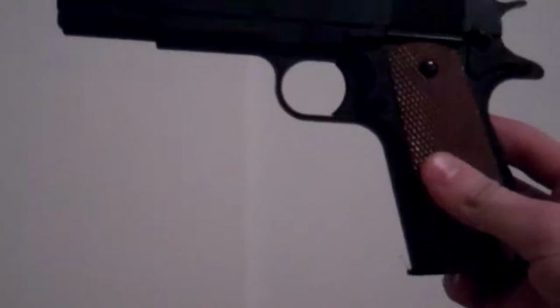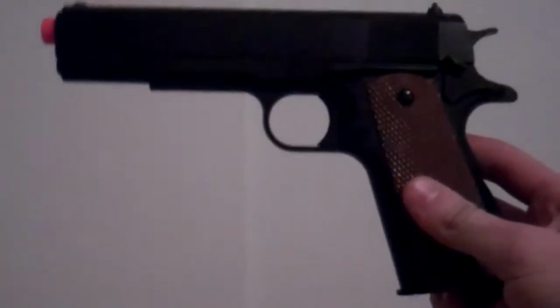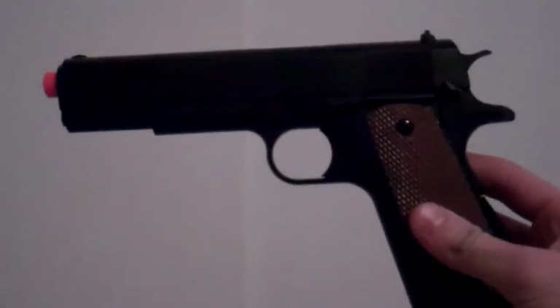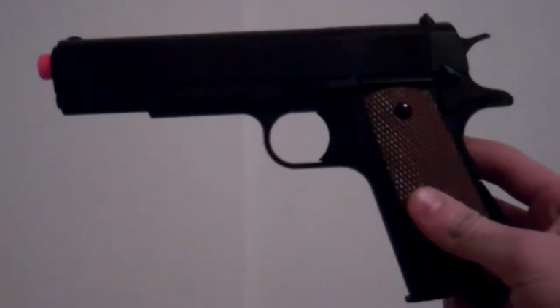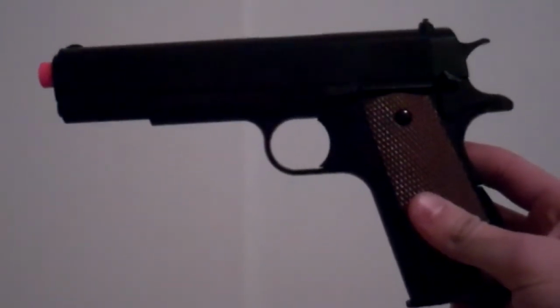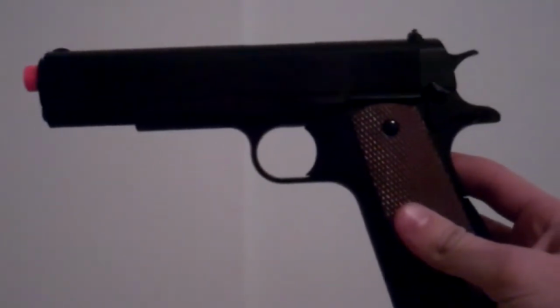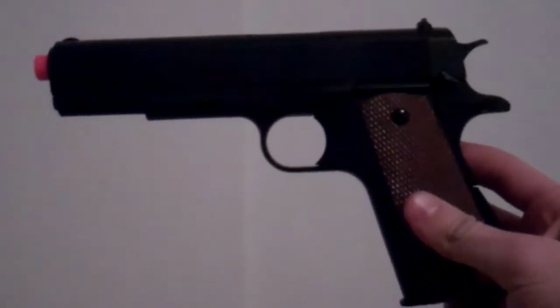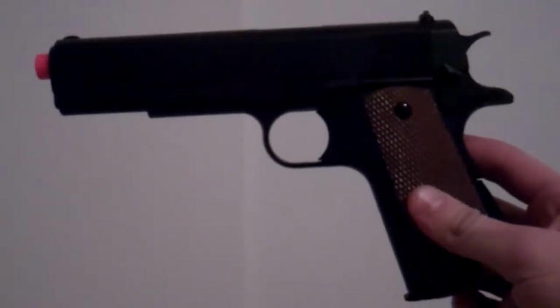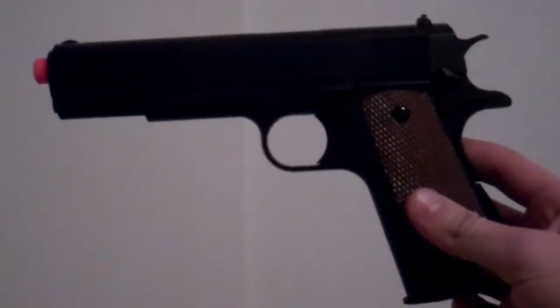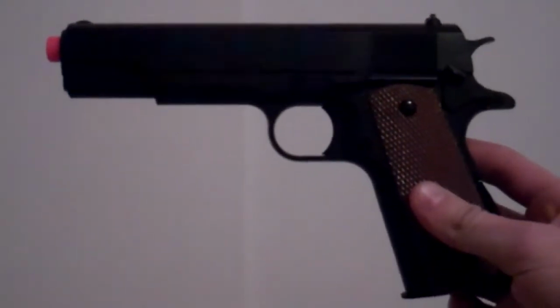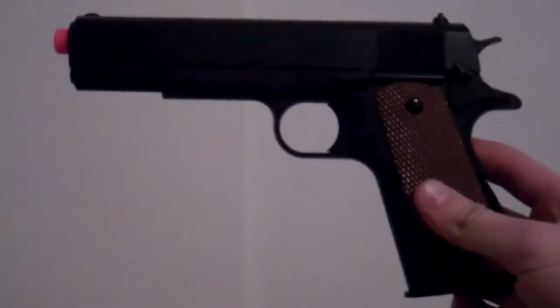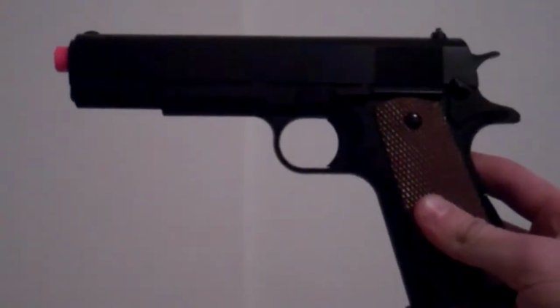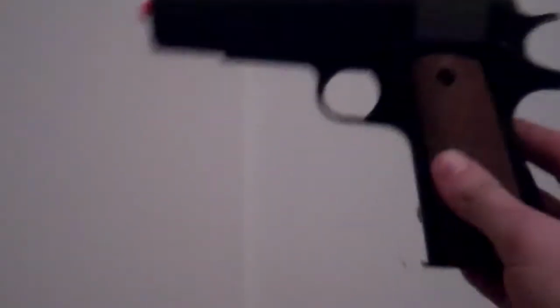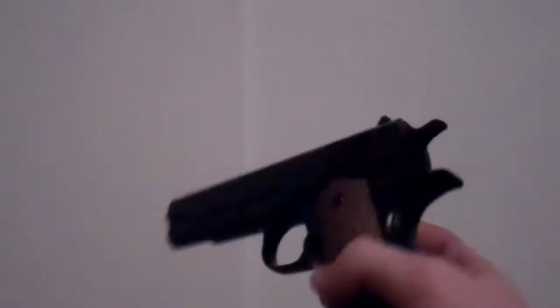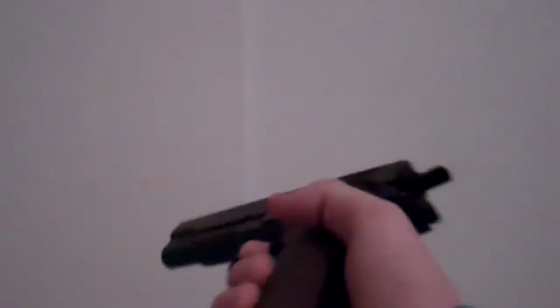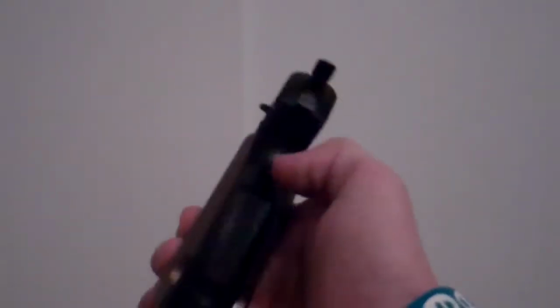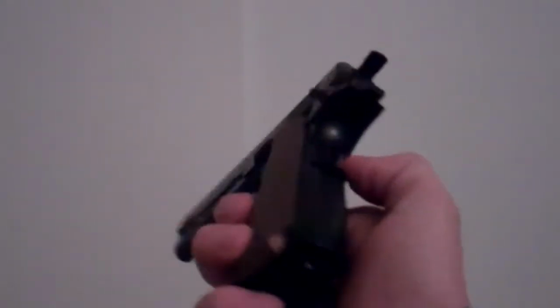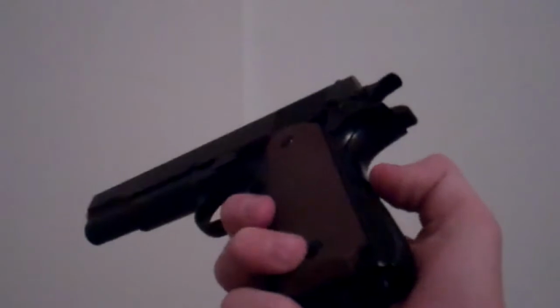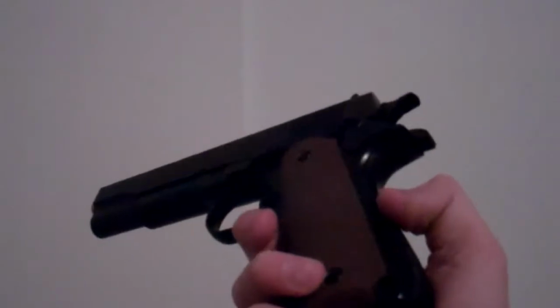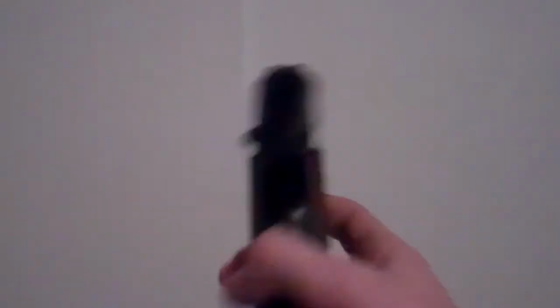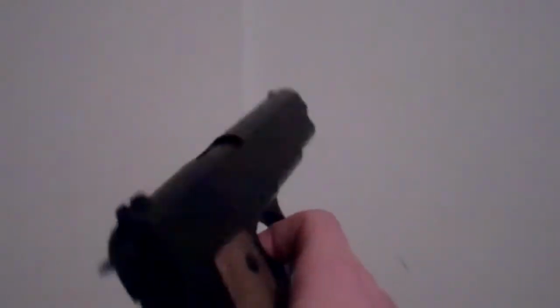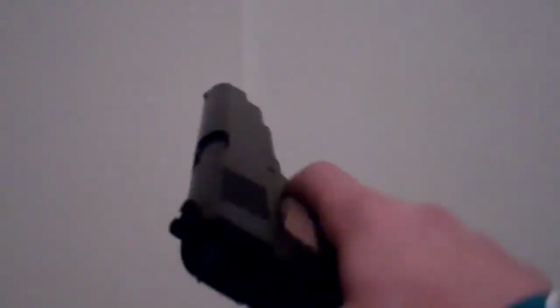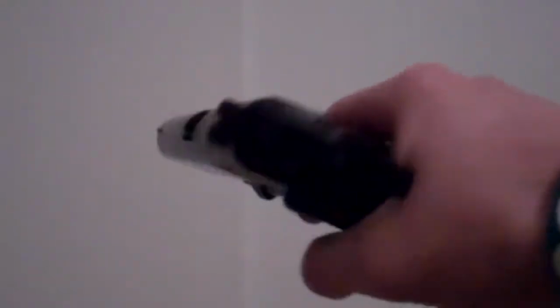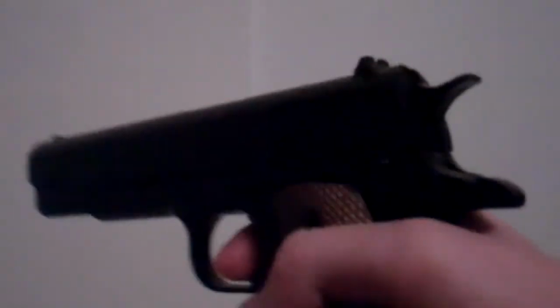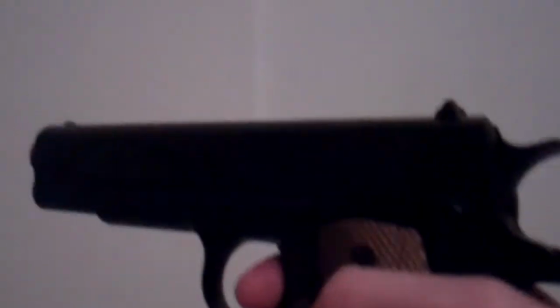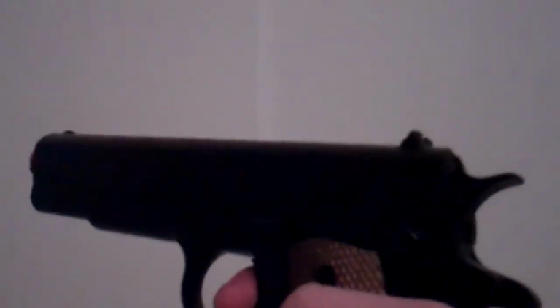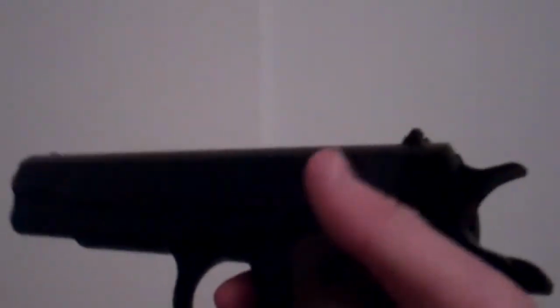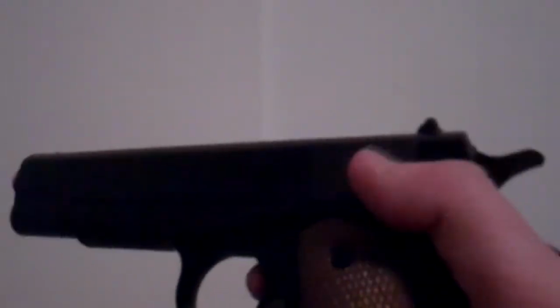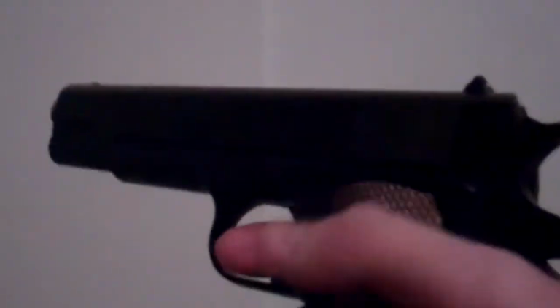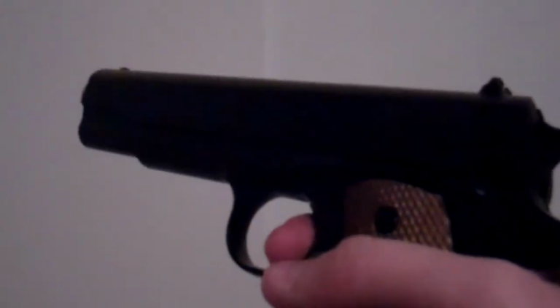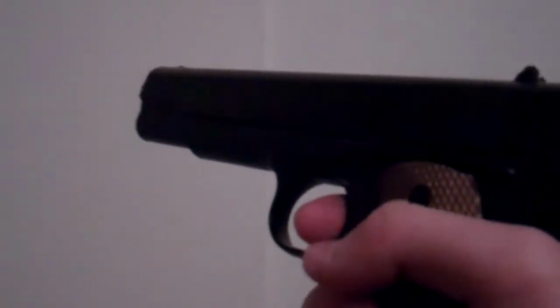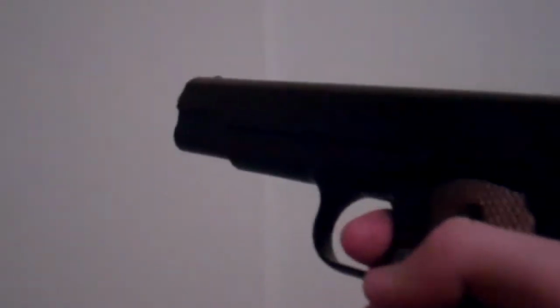This is the UHC 1911 Colt Pistol. I got it for $16. It's actually pretty good — 280 FPS.